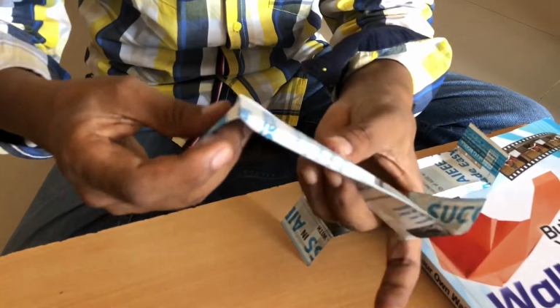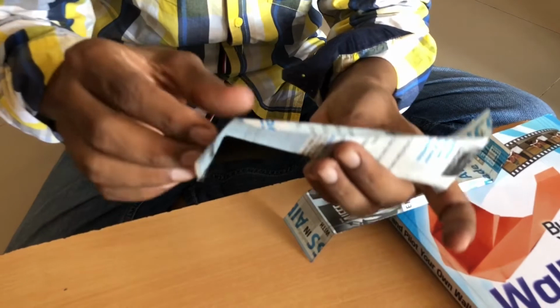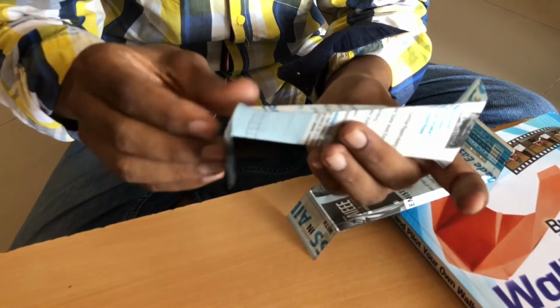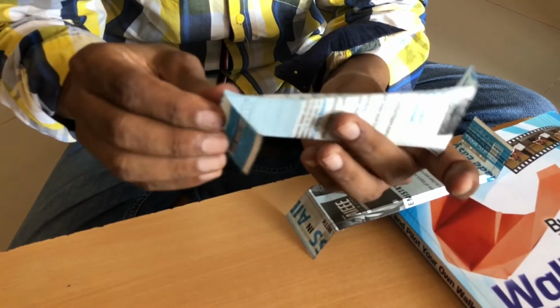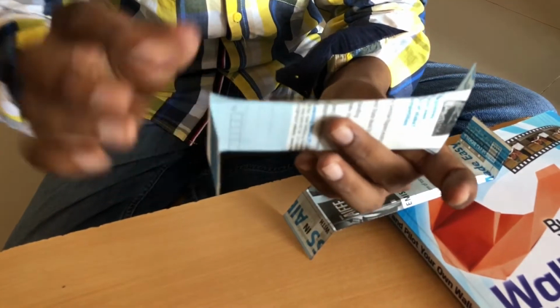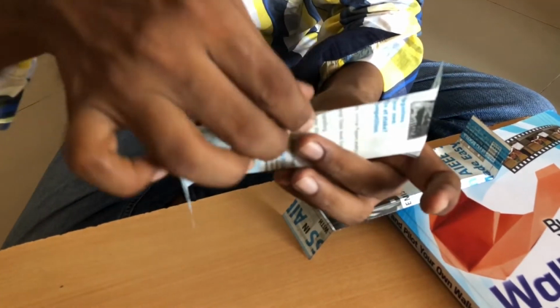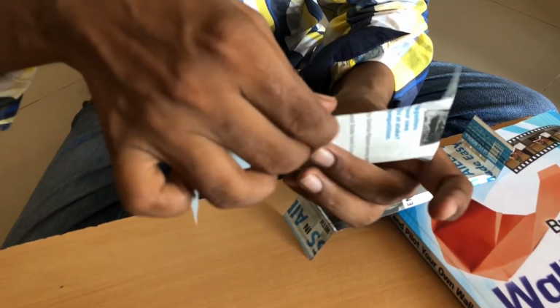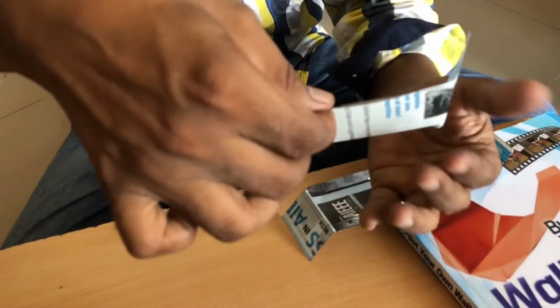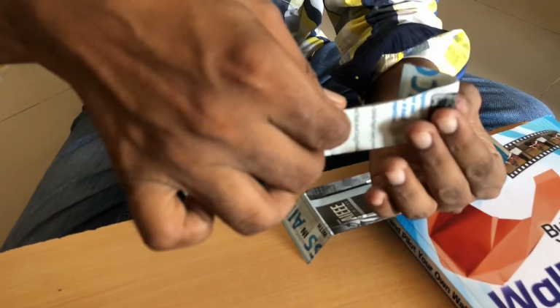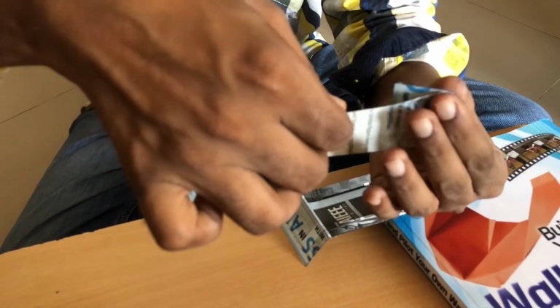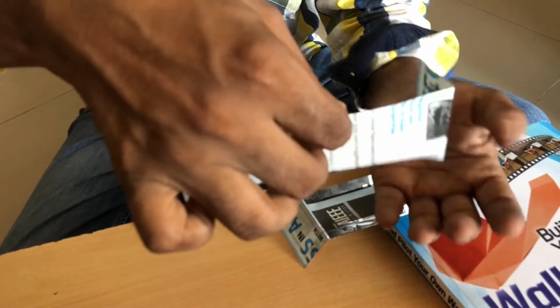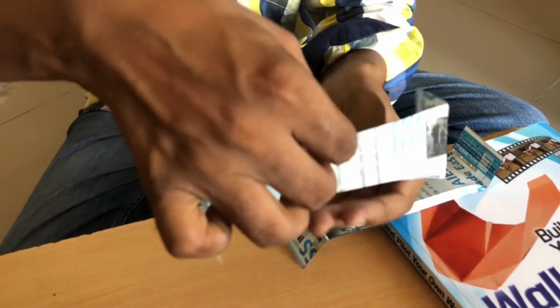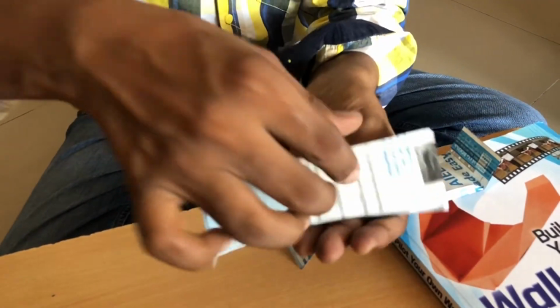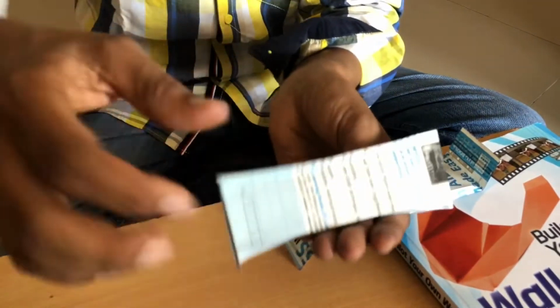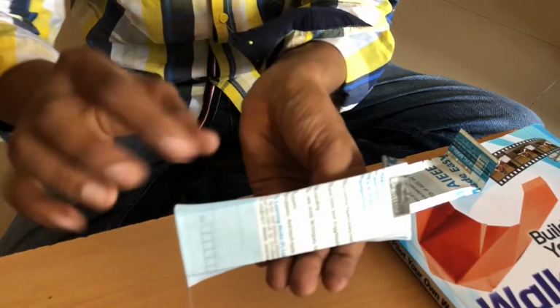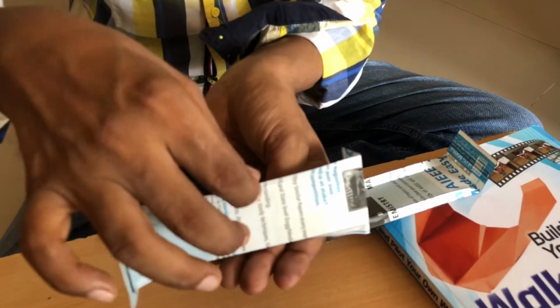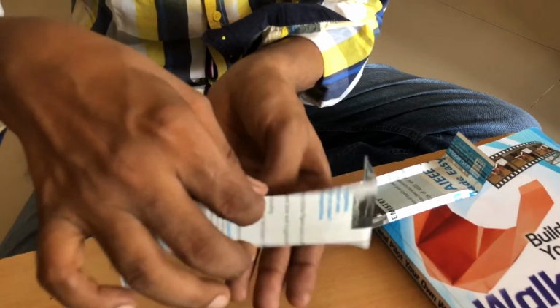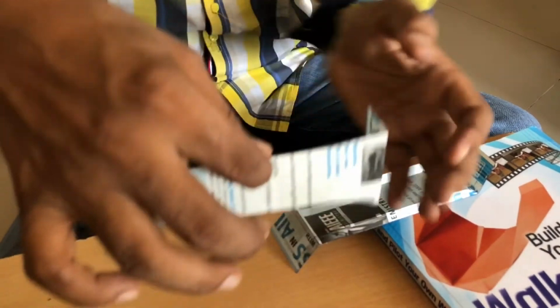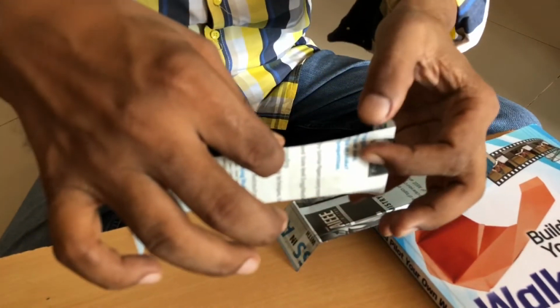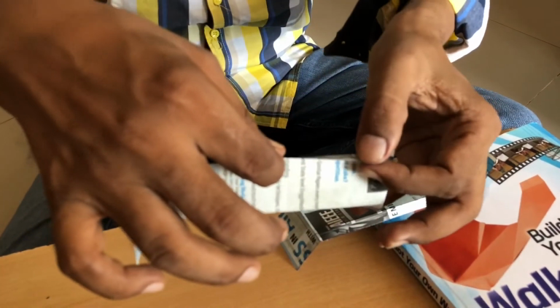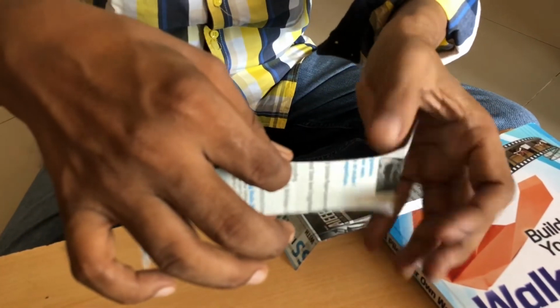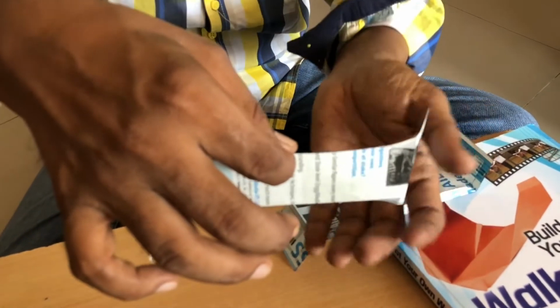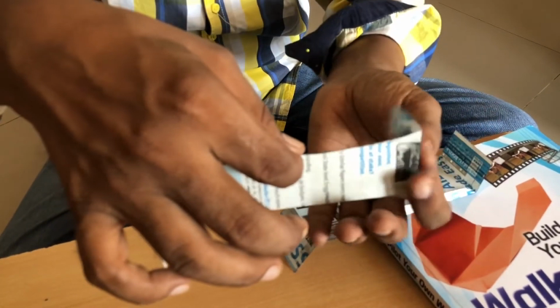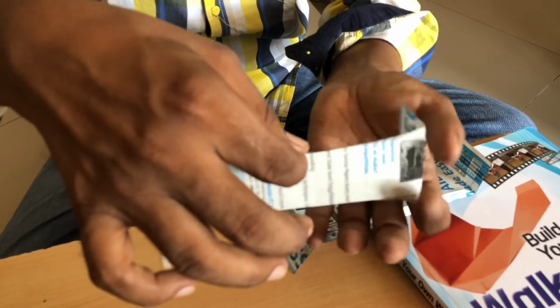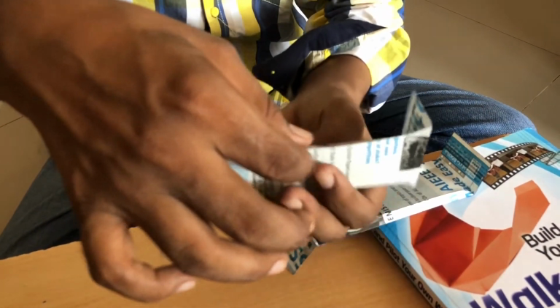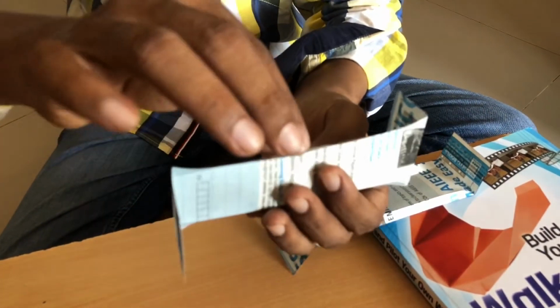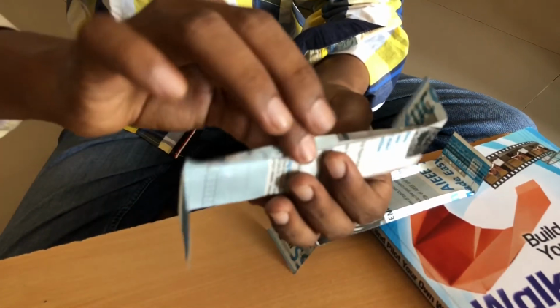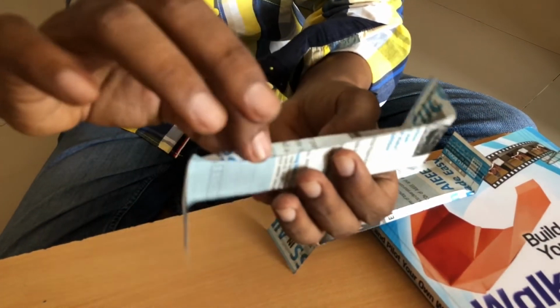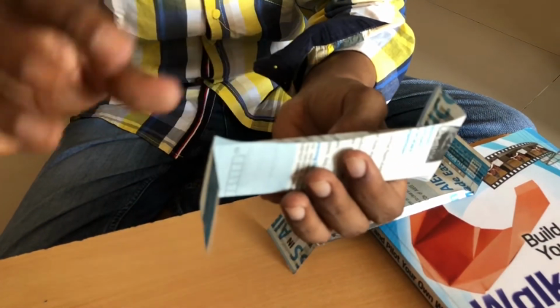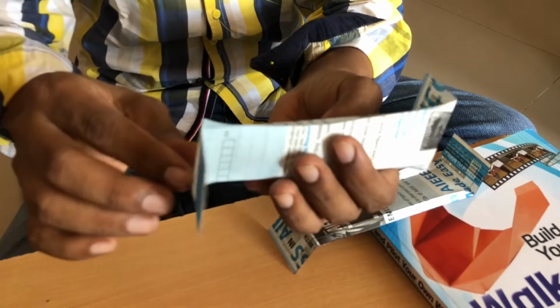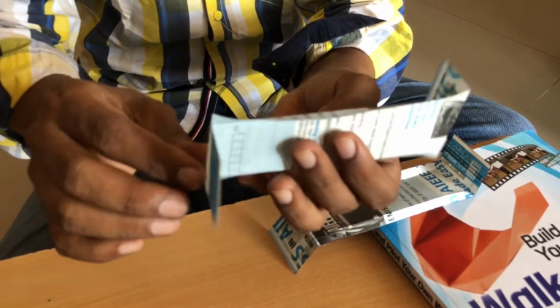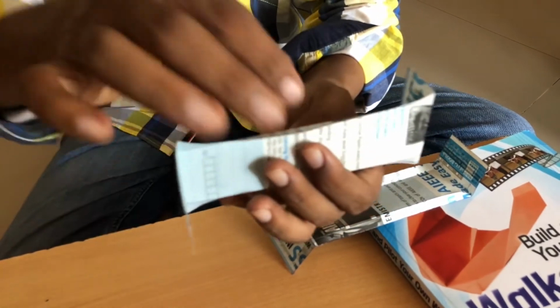Now the tumbling walk-along glider — it is called tumblewing walk-along glider, or tumbling effect walk-along glider.